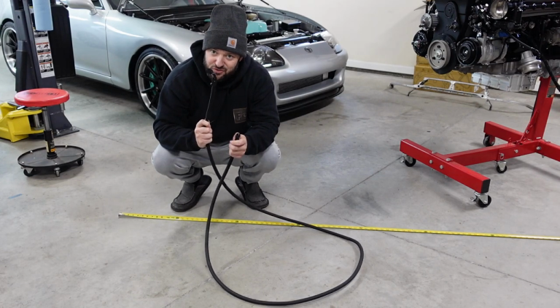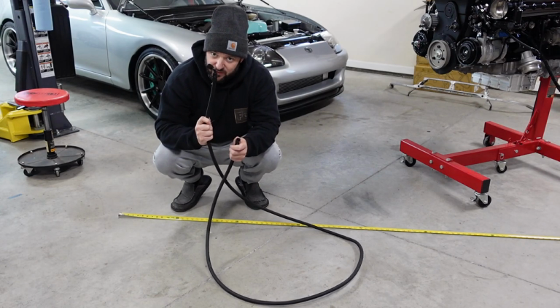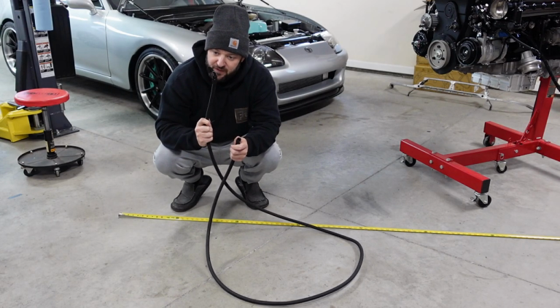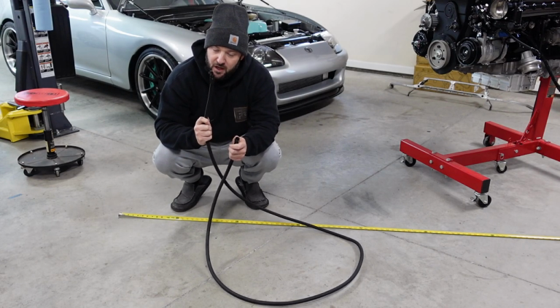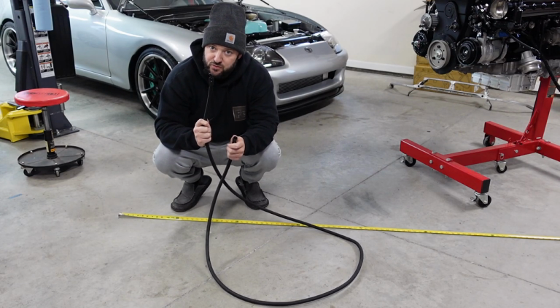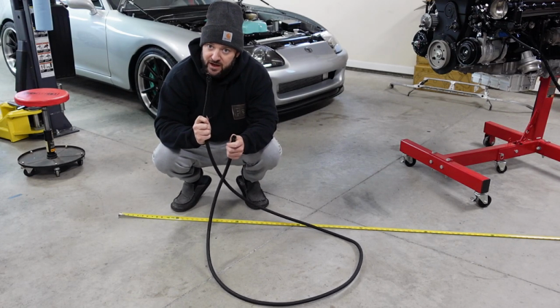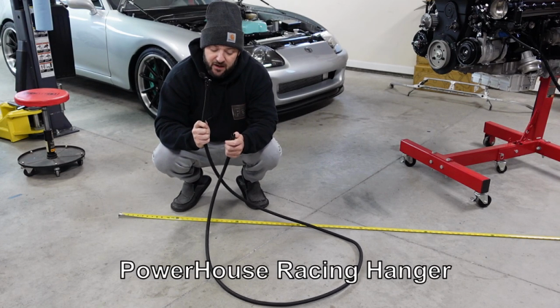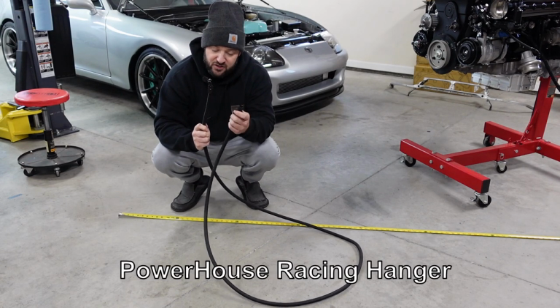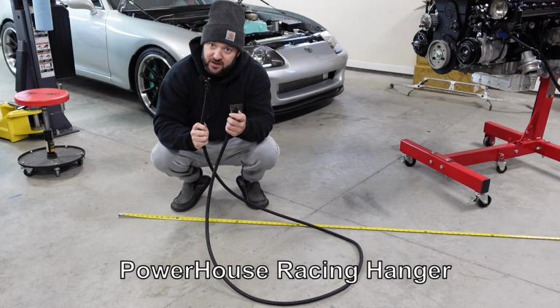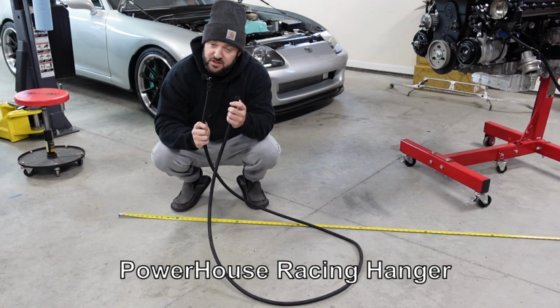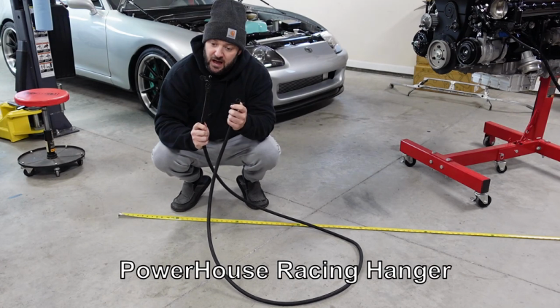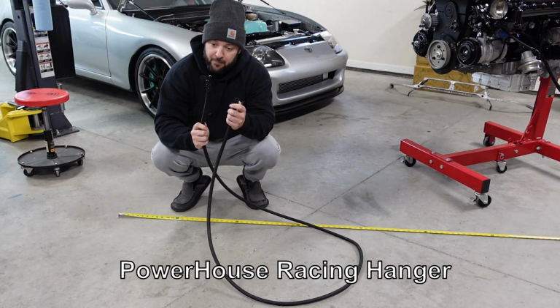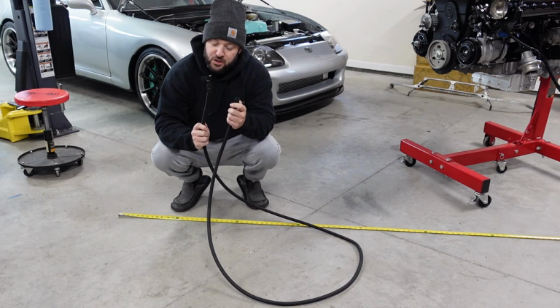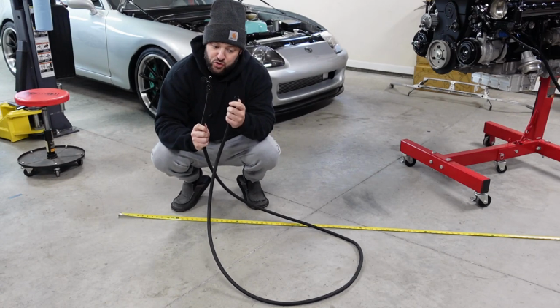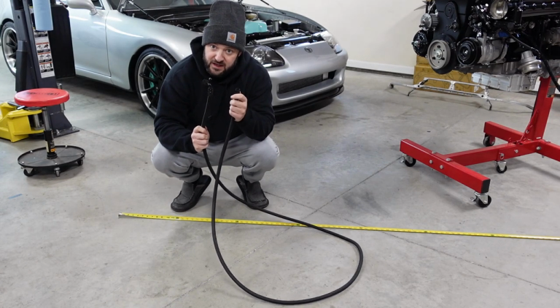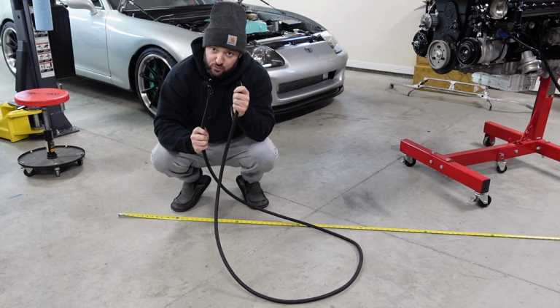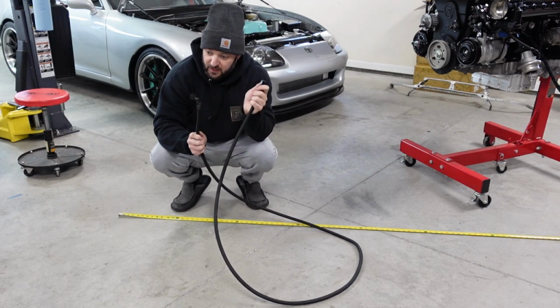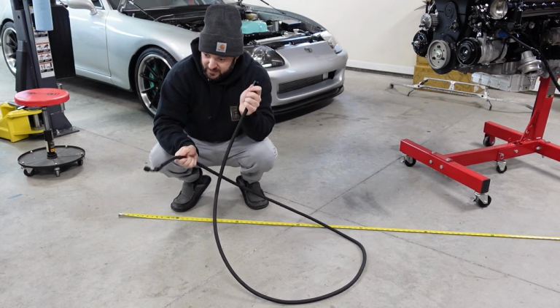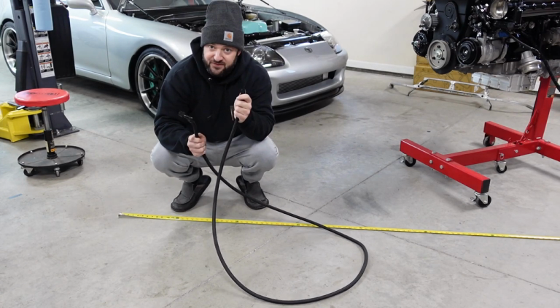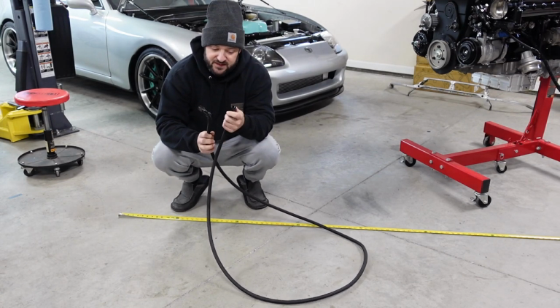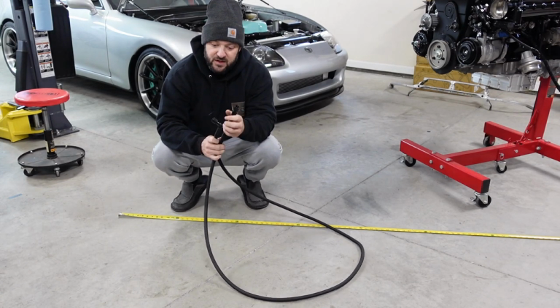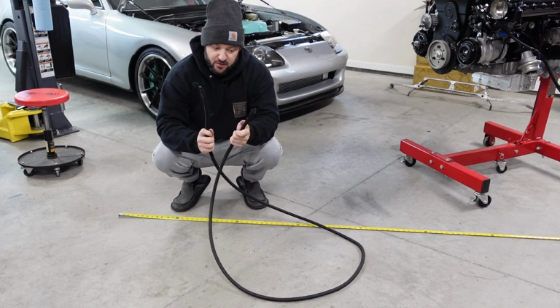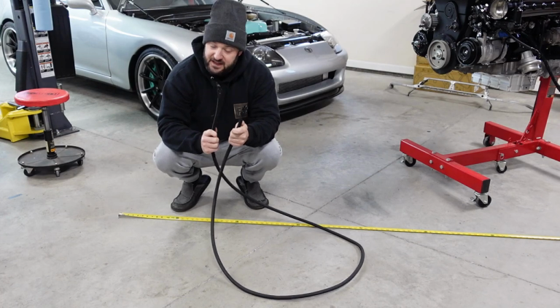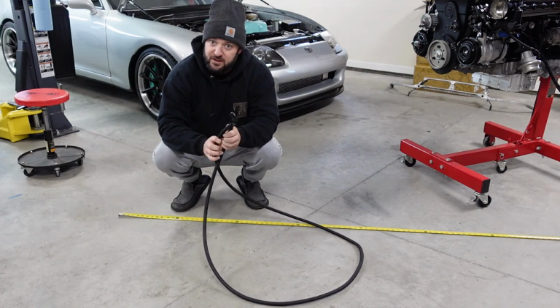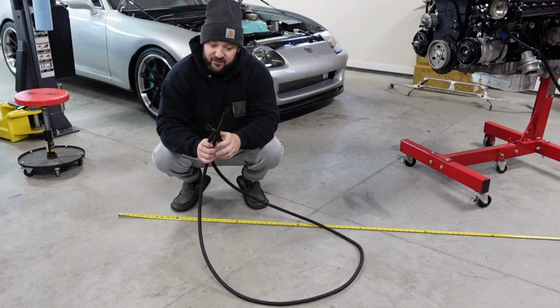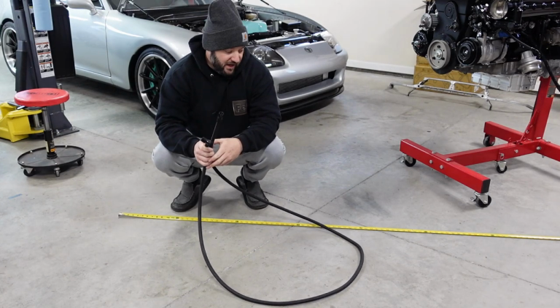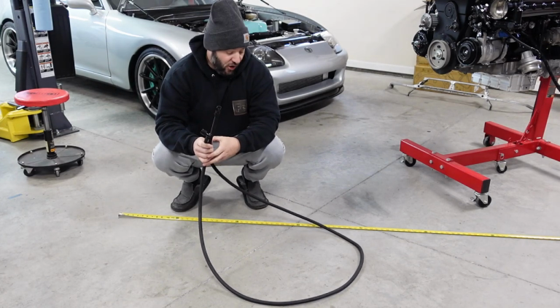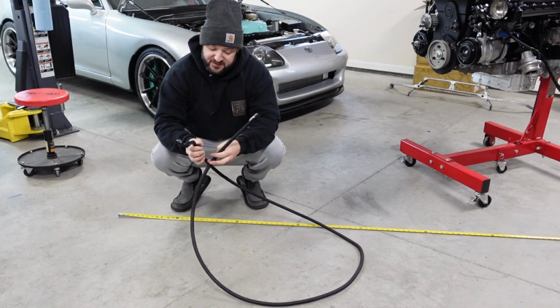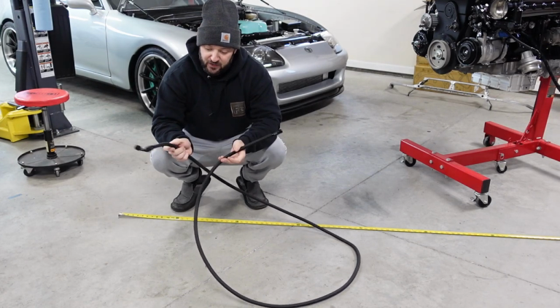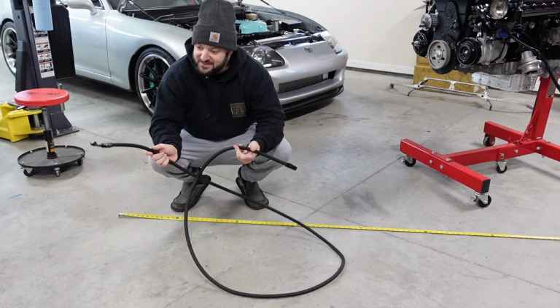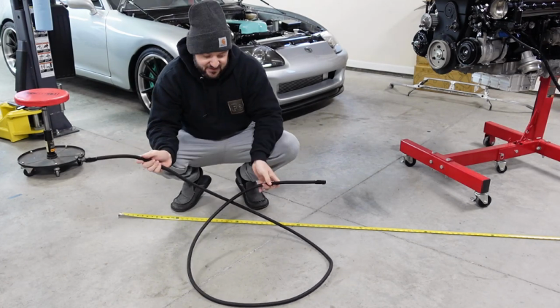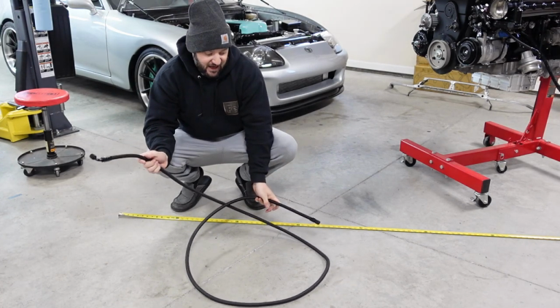The 45 goes up to the radium hanger. The straight fitting goes to the actual E85 sensor itself. So that's all you need. I hope this helps. I'm going to be selling the old lines and posting them up online.